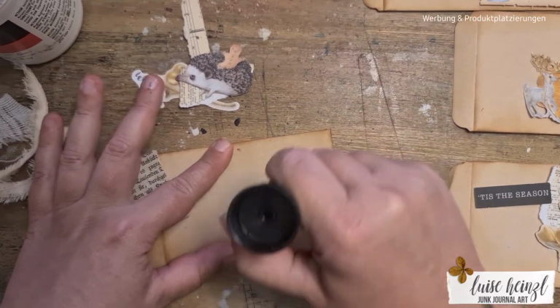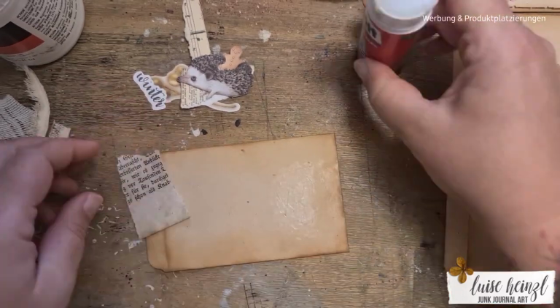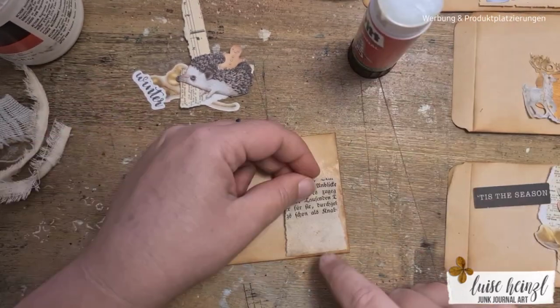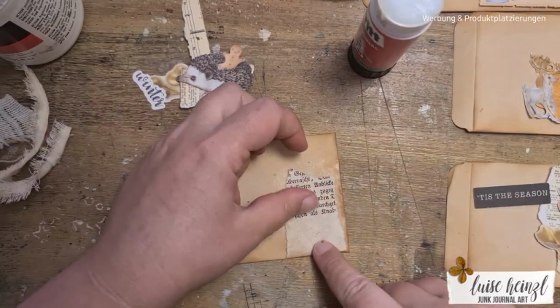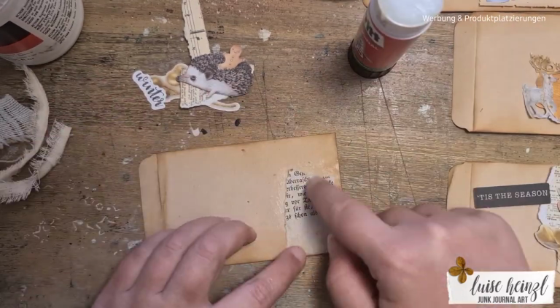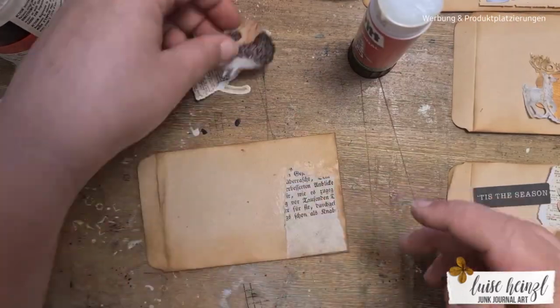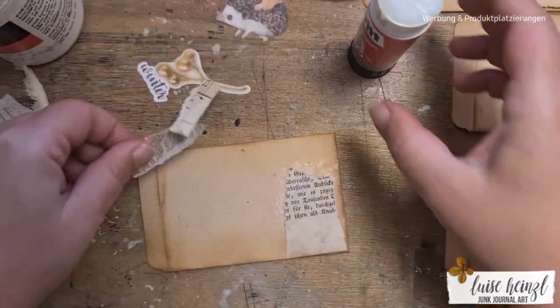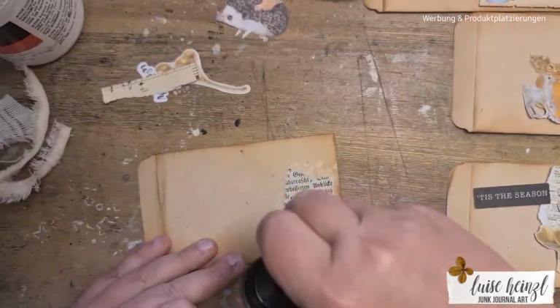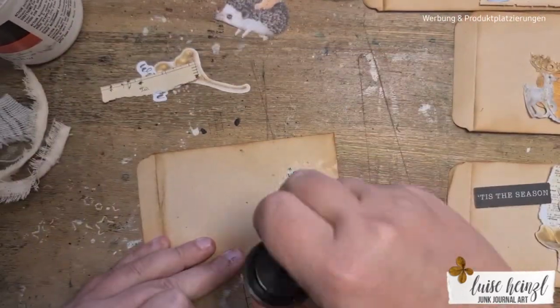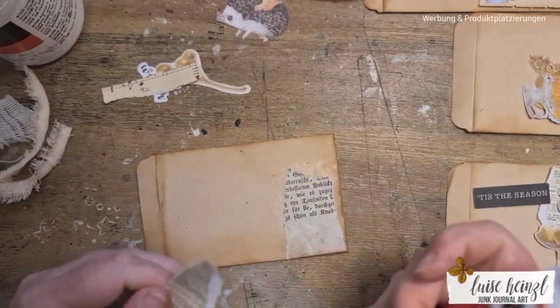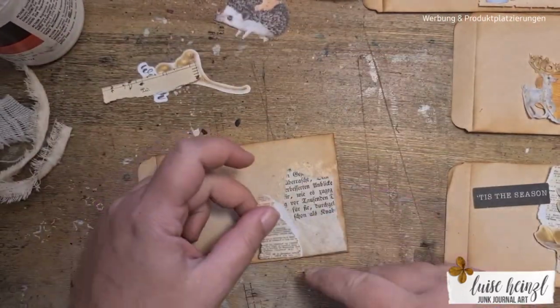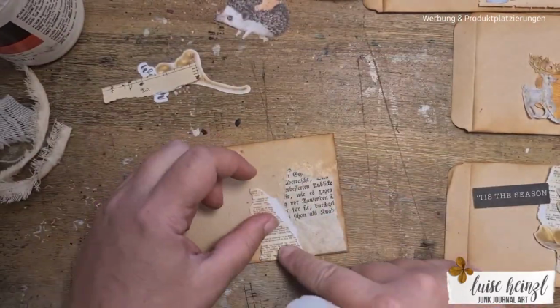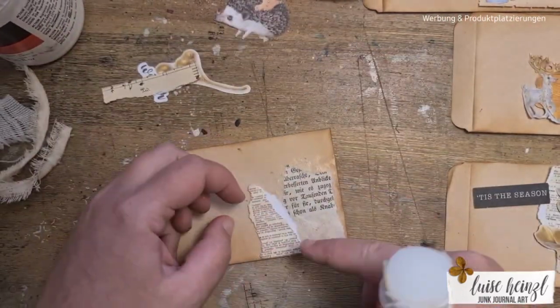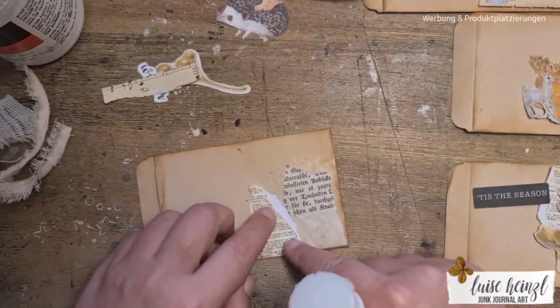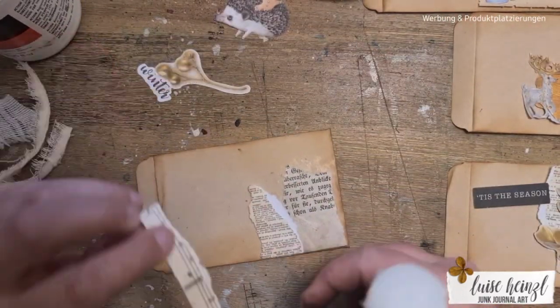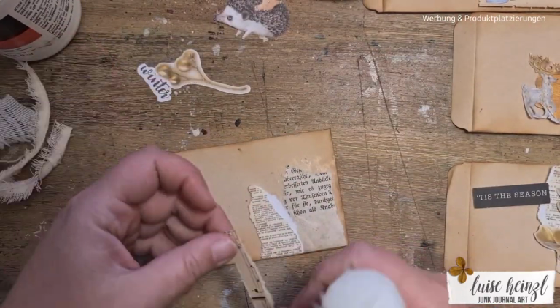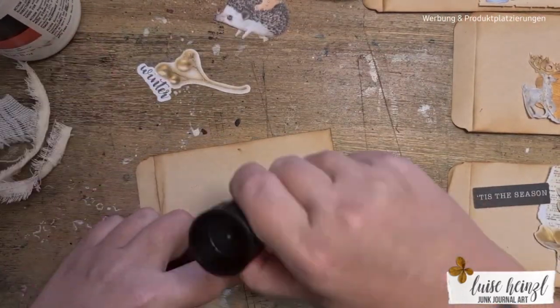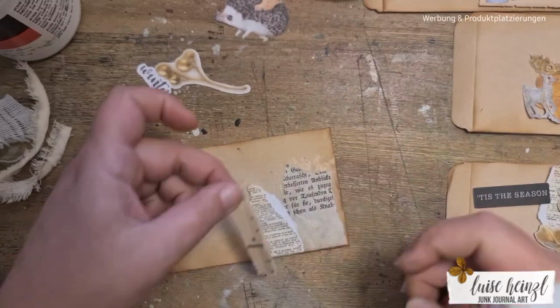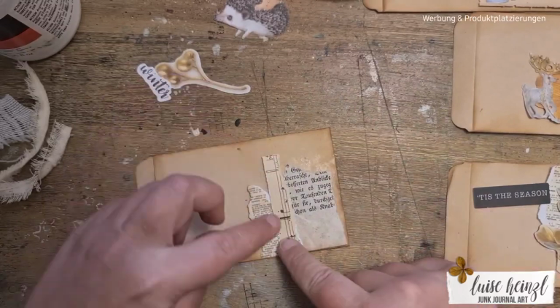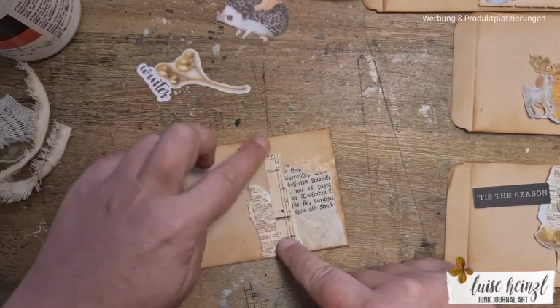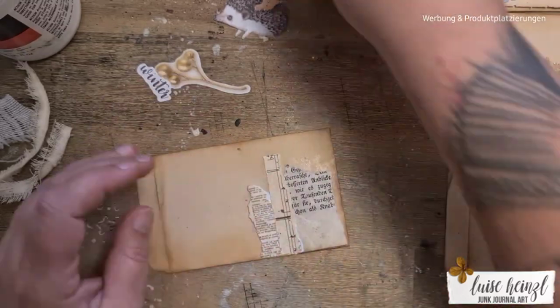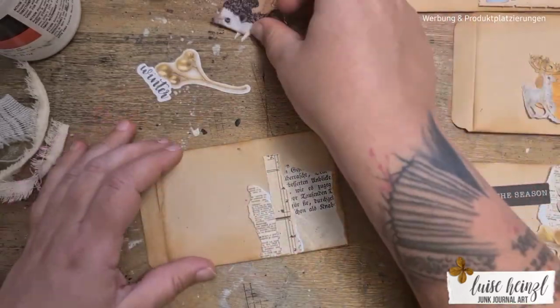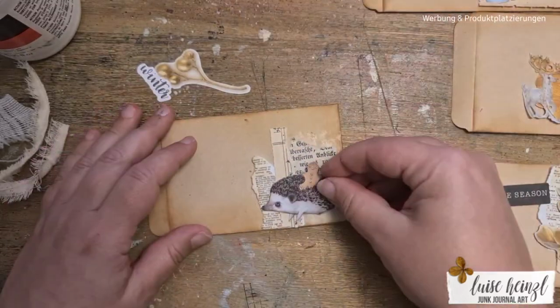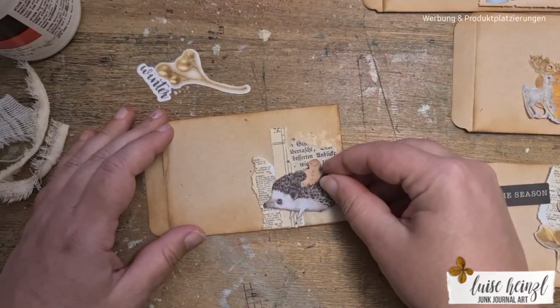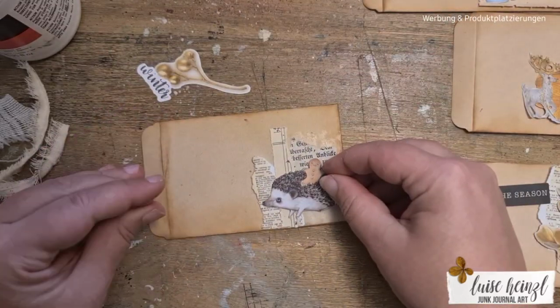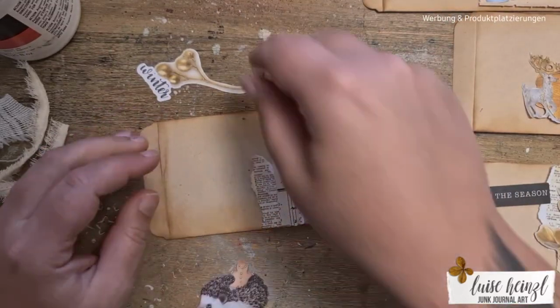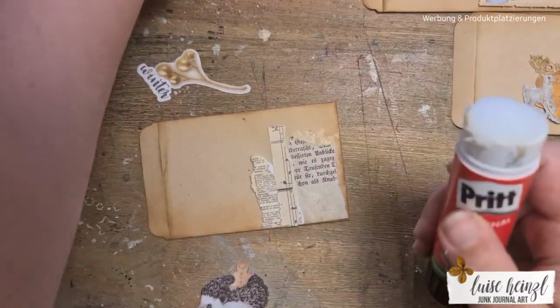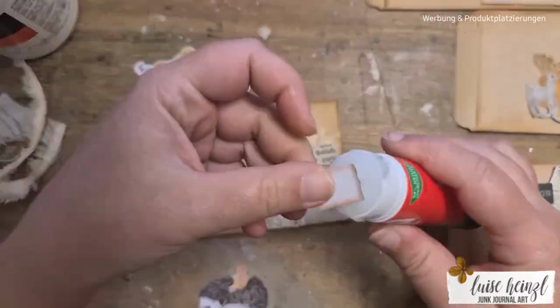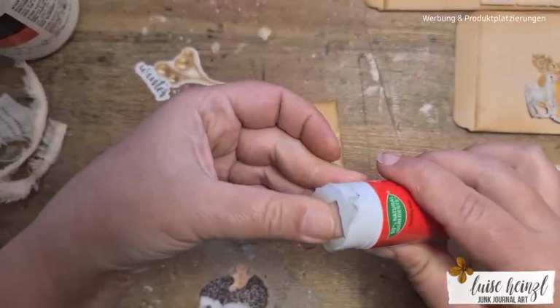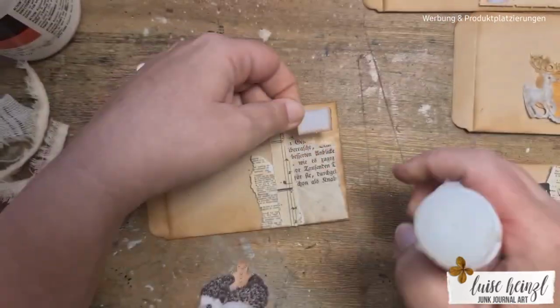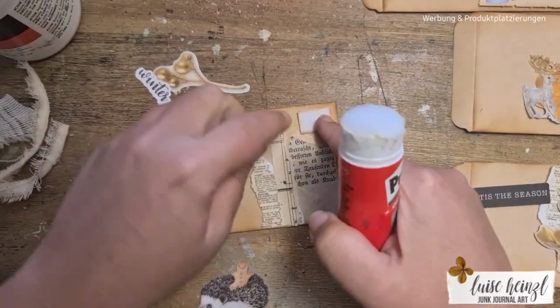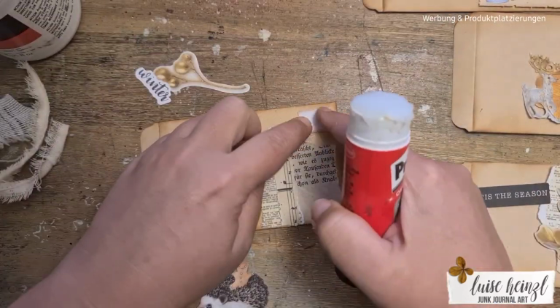And so I went on and put all those little things and pieces together, so hopefully you can get some inspiration.